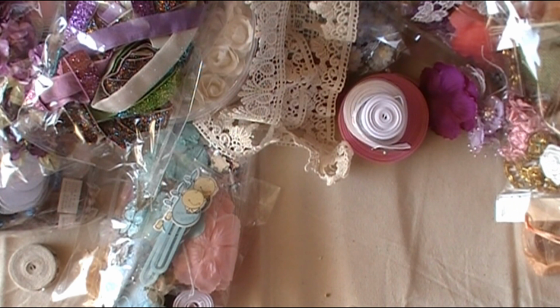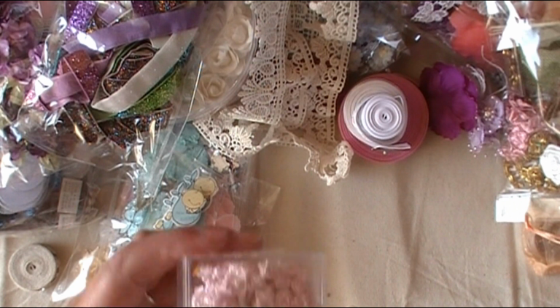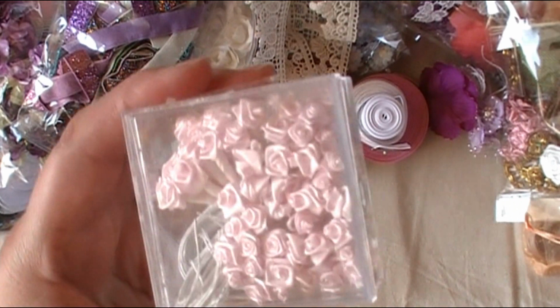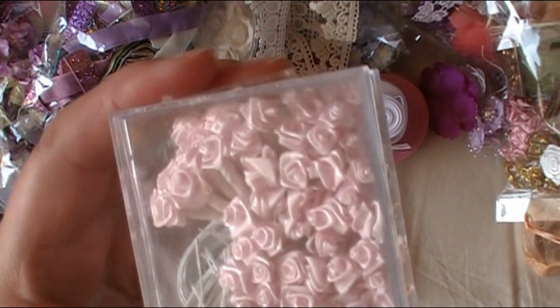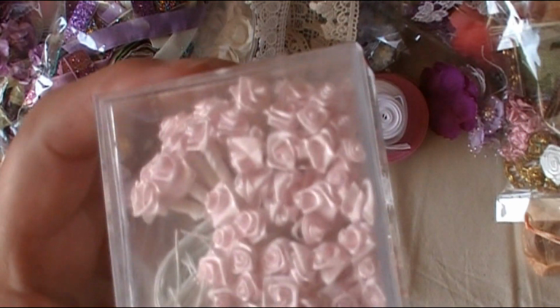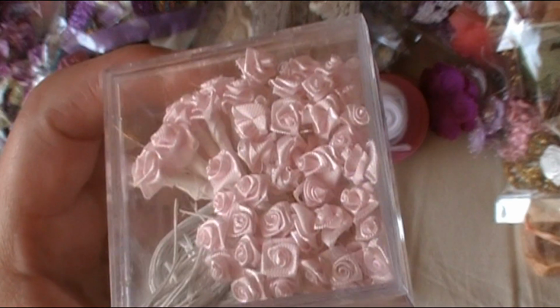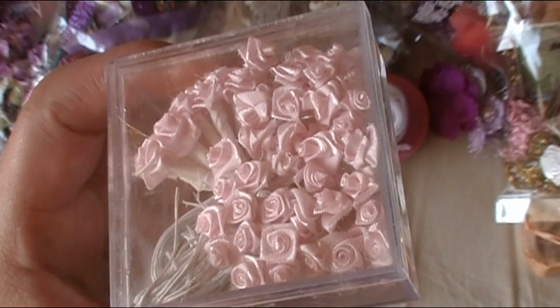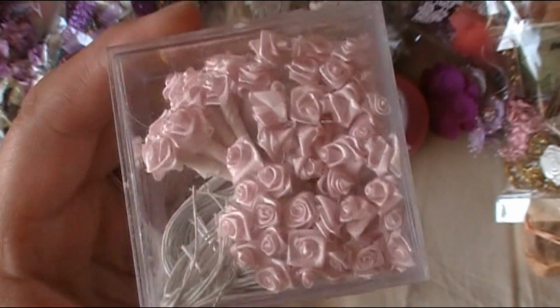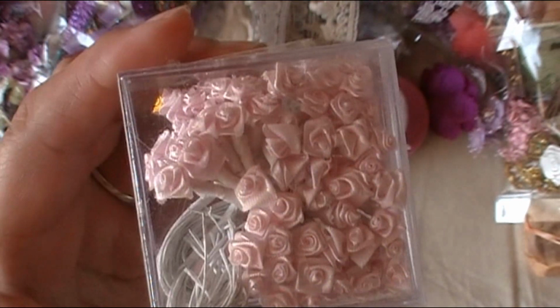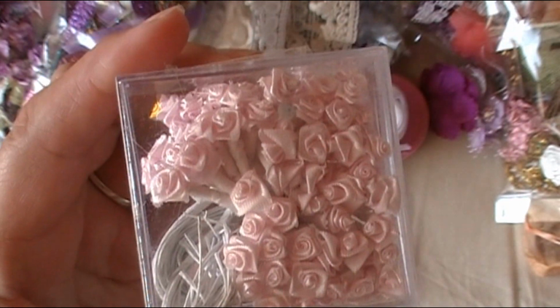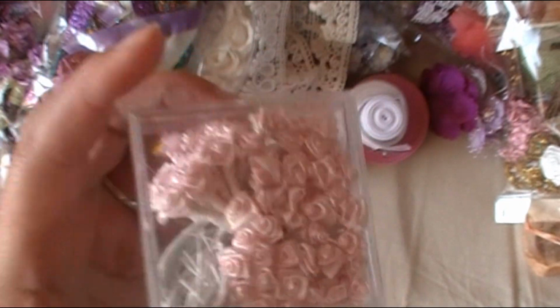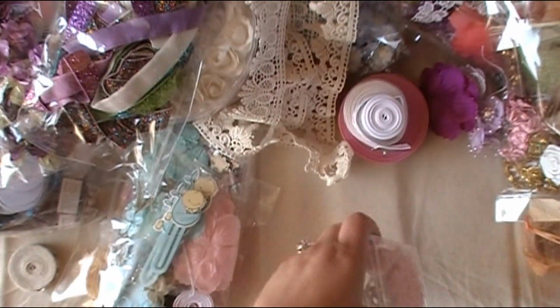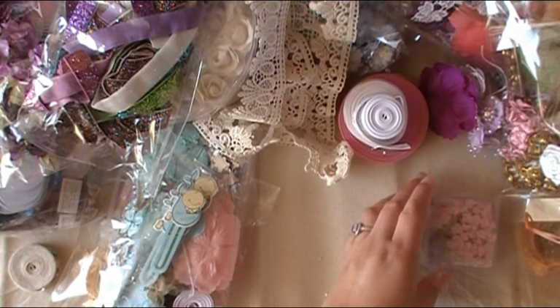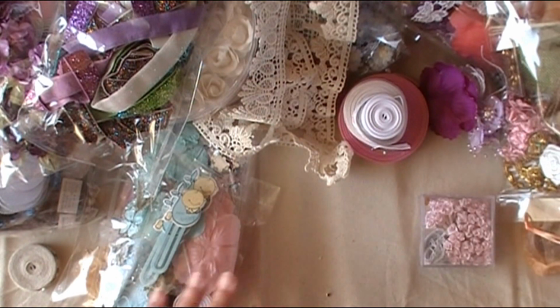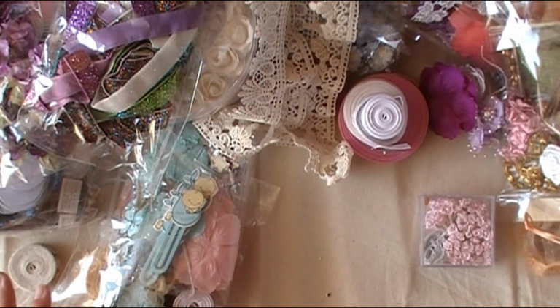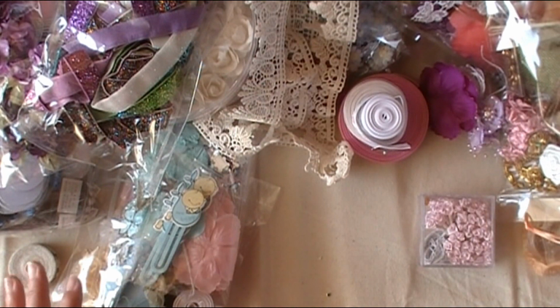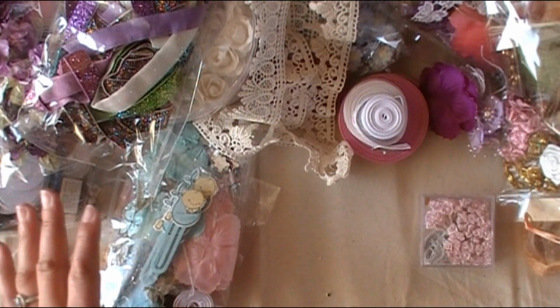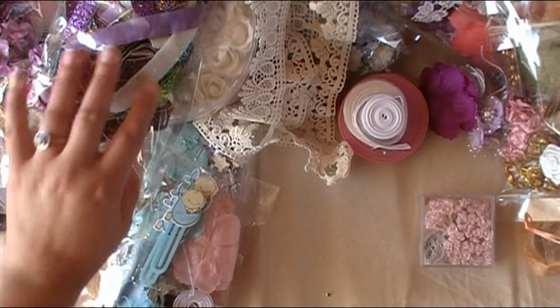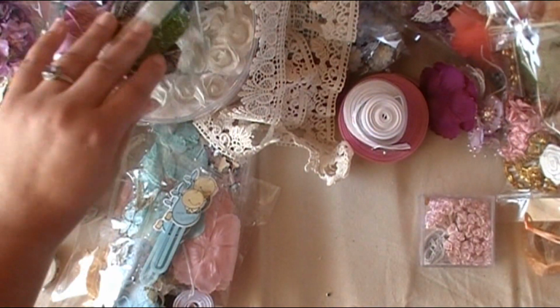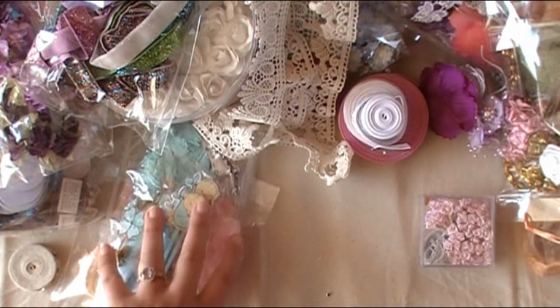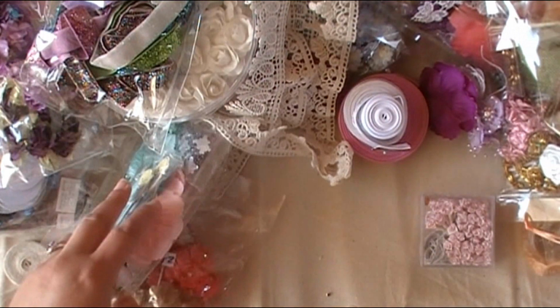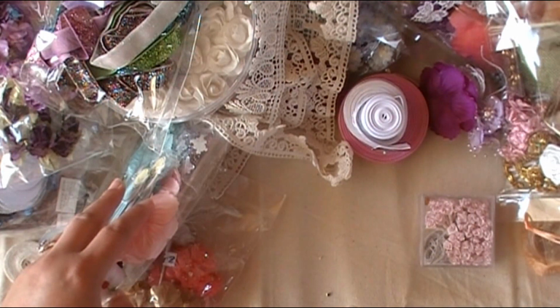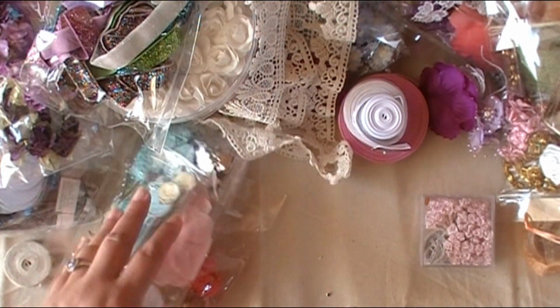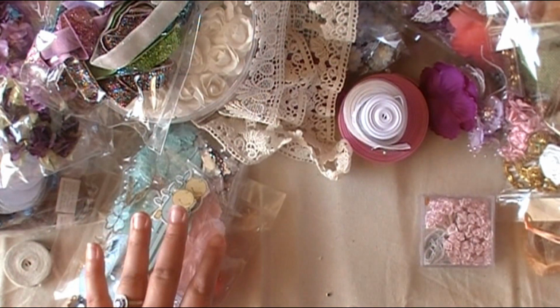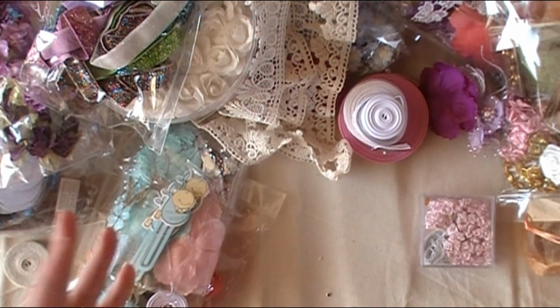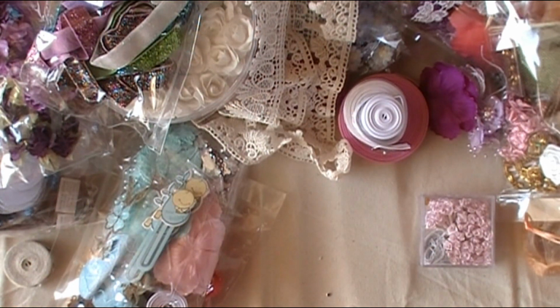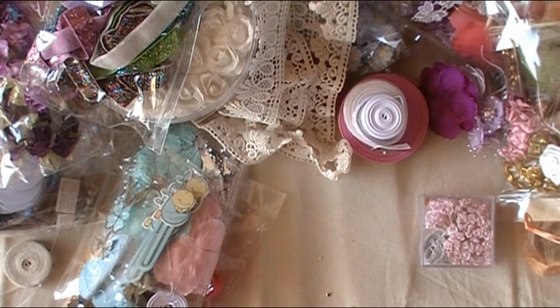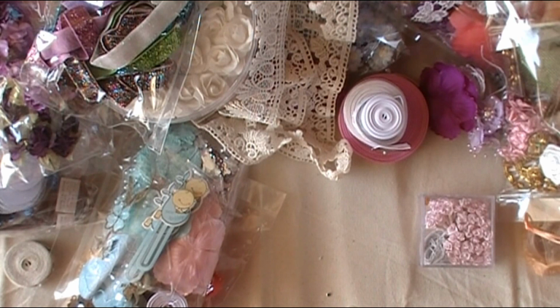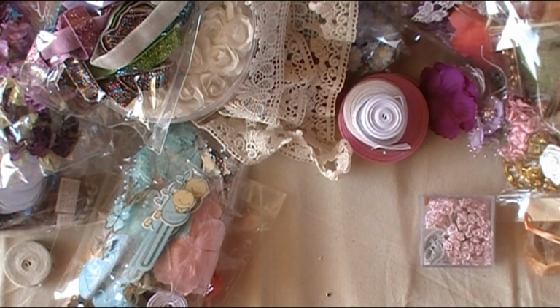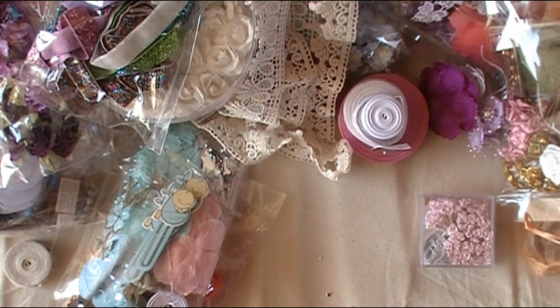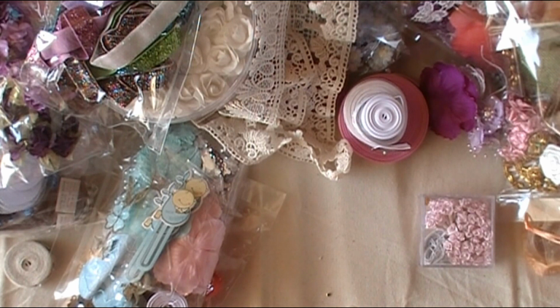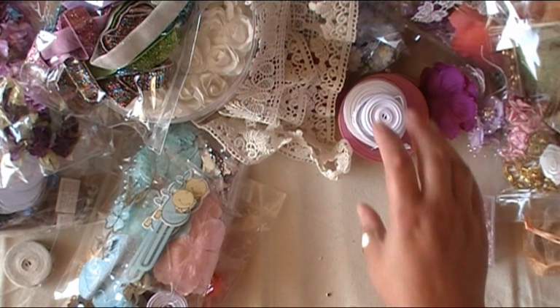Here are some sweet little pink roses — those are super cute. And I think that's it, everybody — that gets everything!